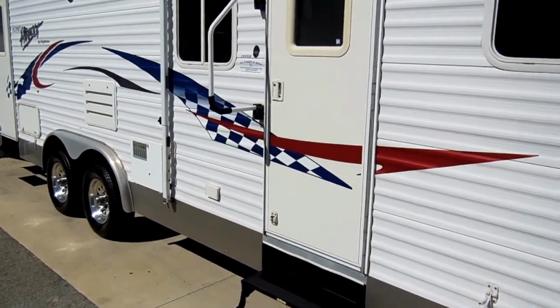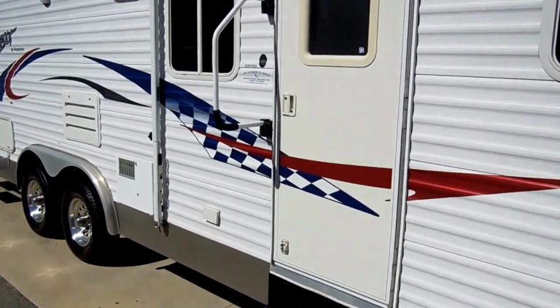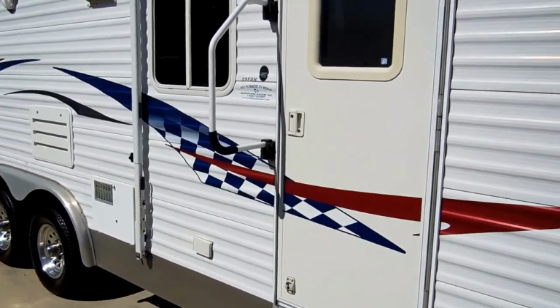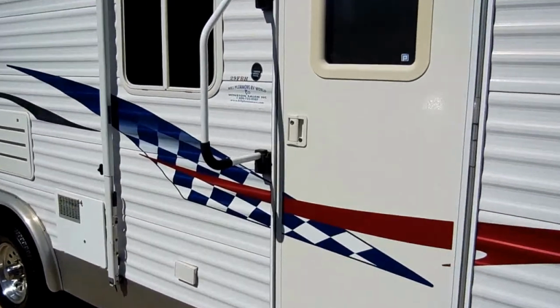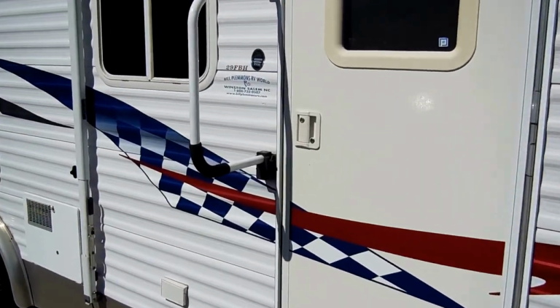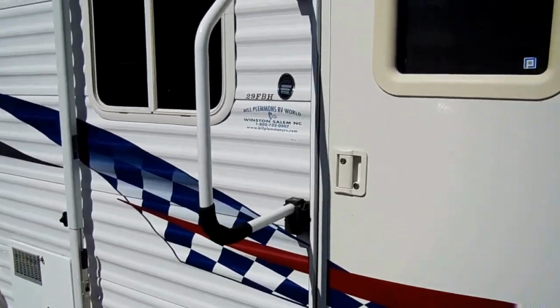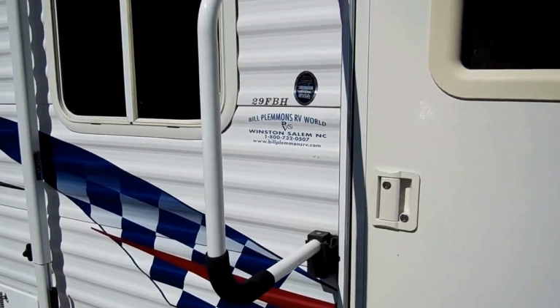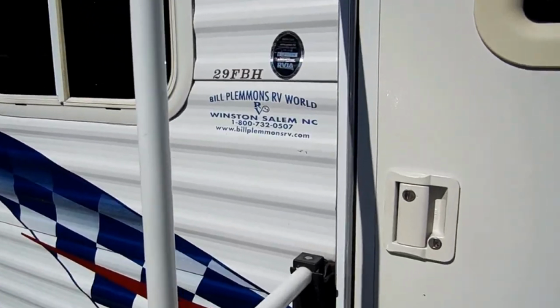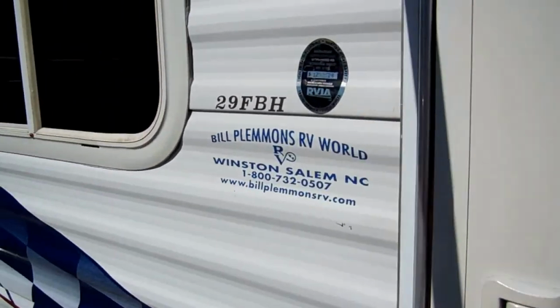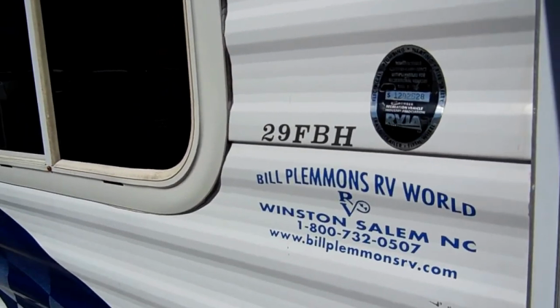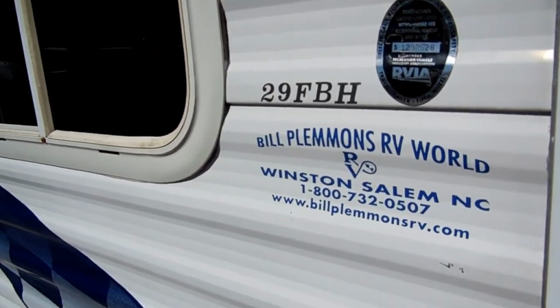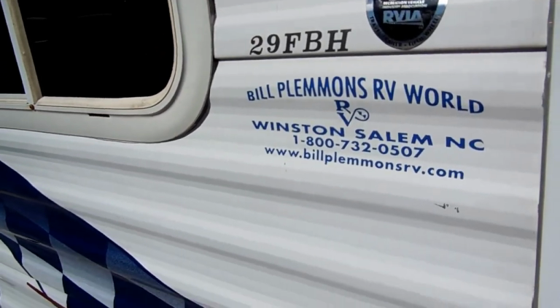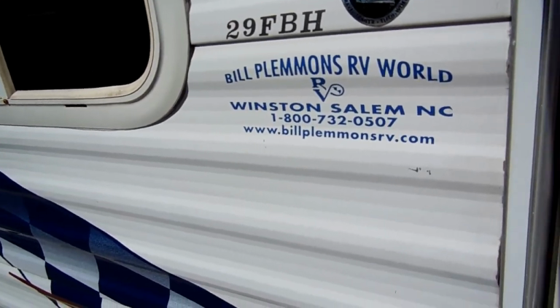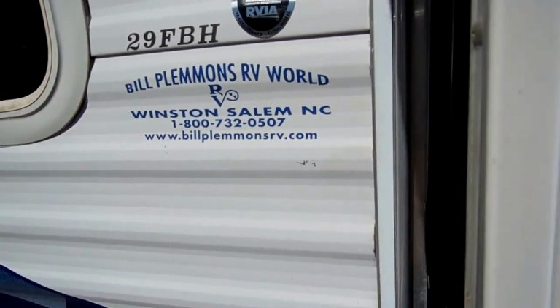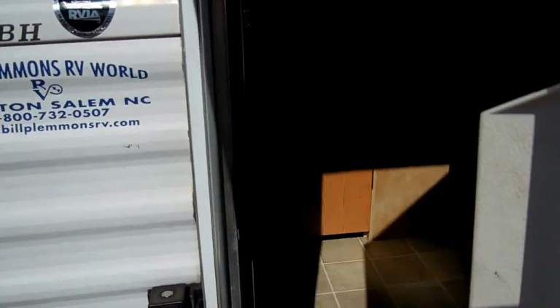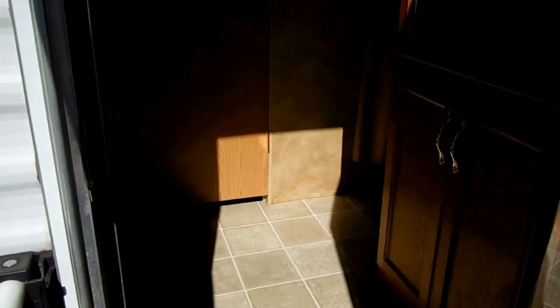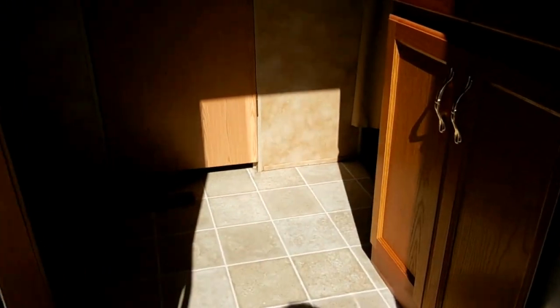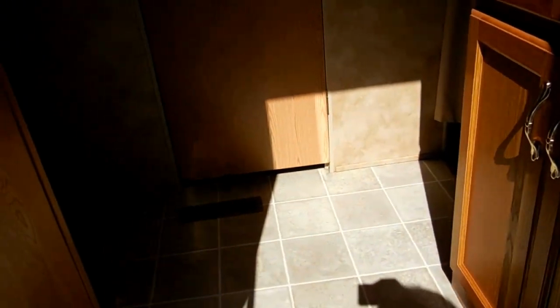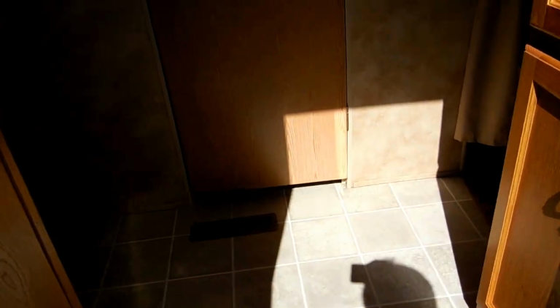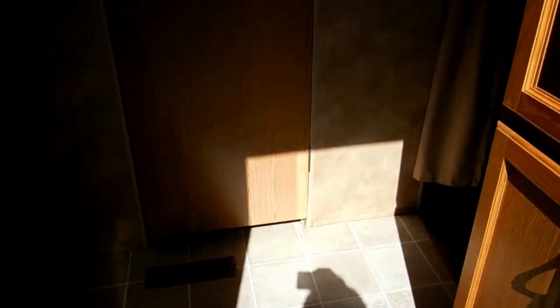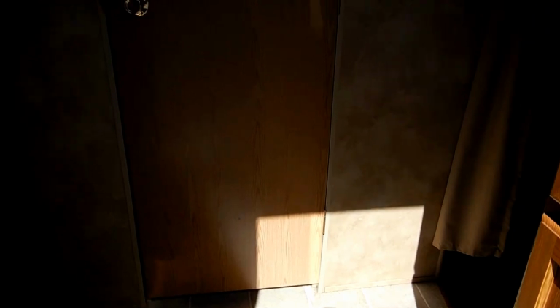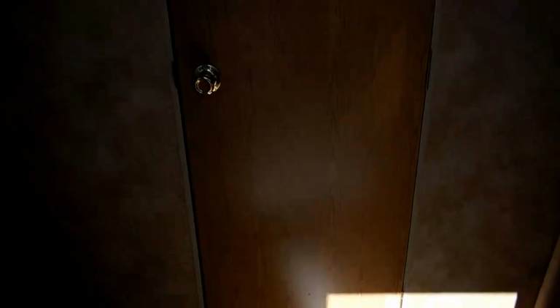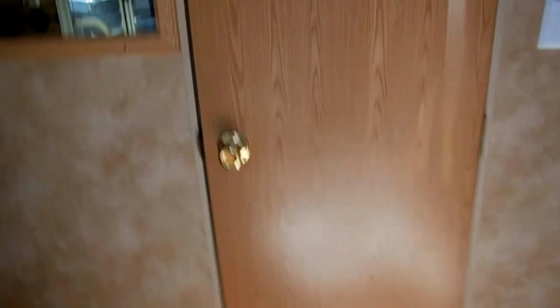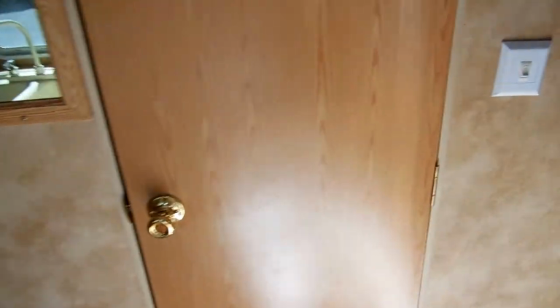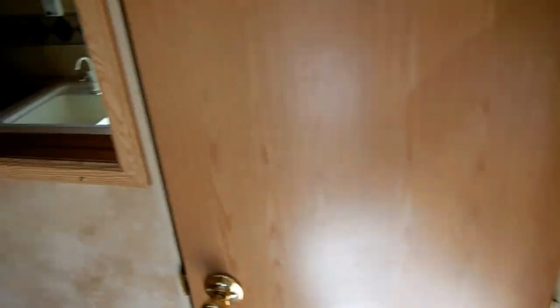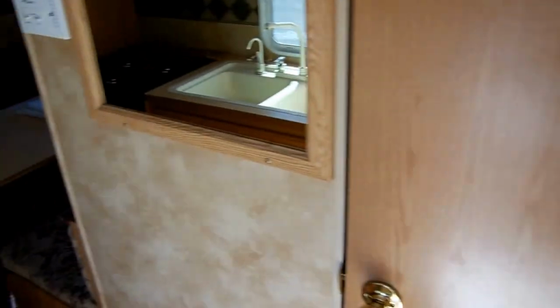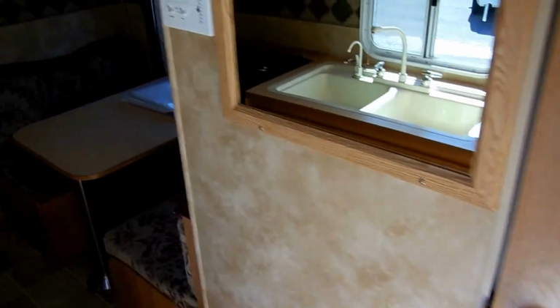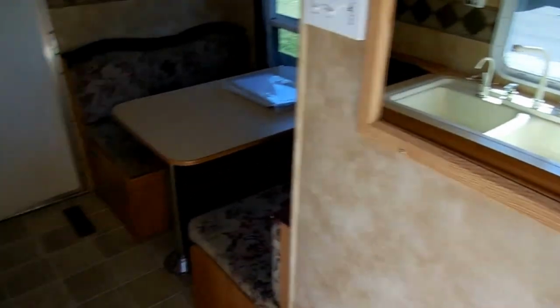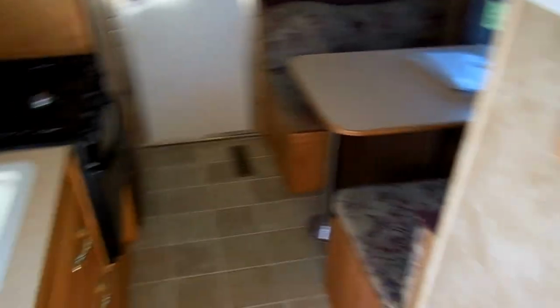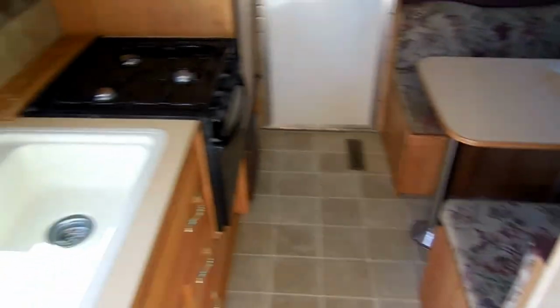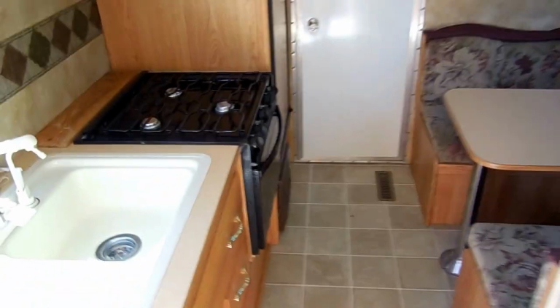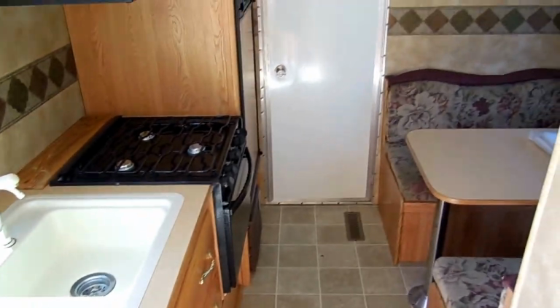Southern RV. Let's take a look inside this 25 FBH. Inside this RV looks just as nice as the outside — no smoke, no bad odors, and of course we guarantee everything to work great.